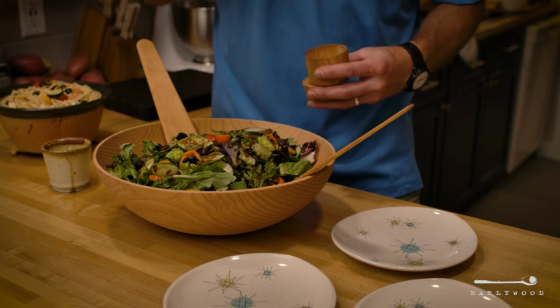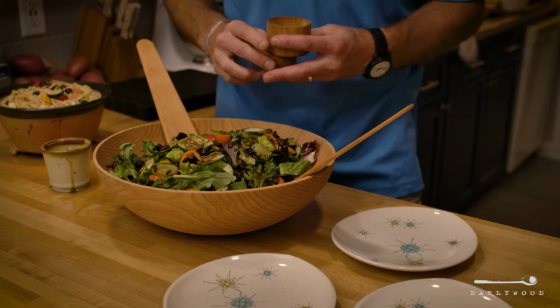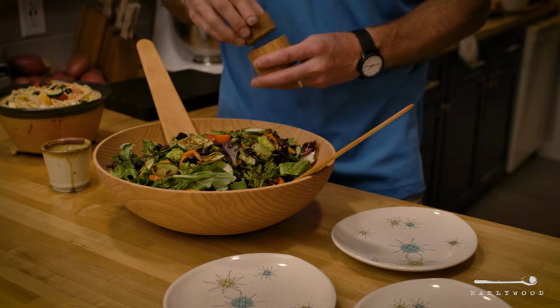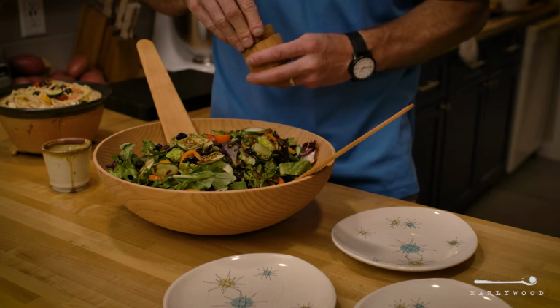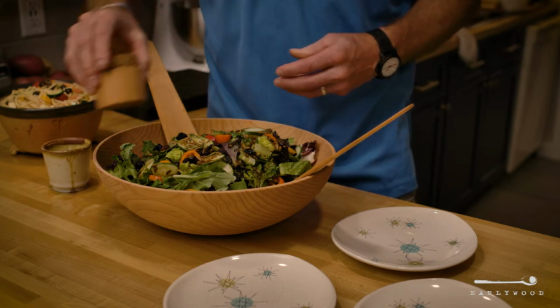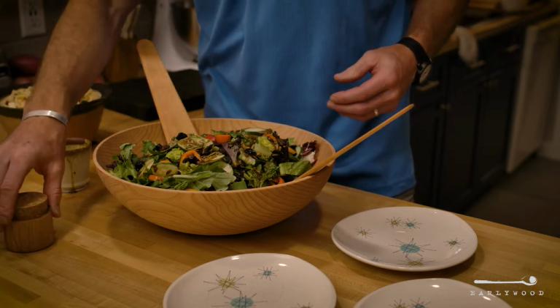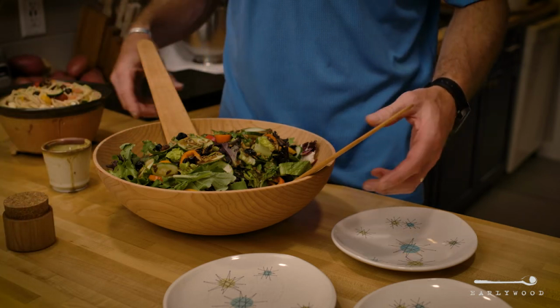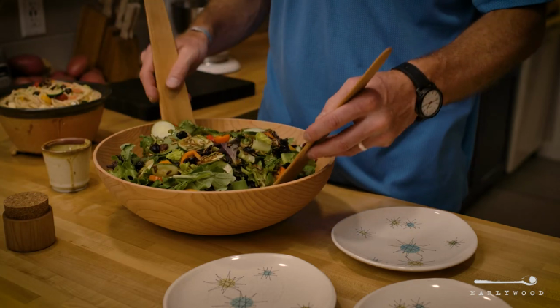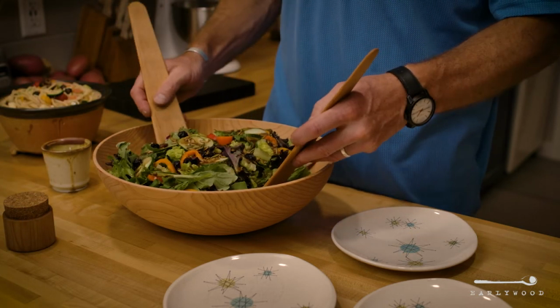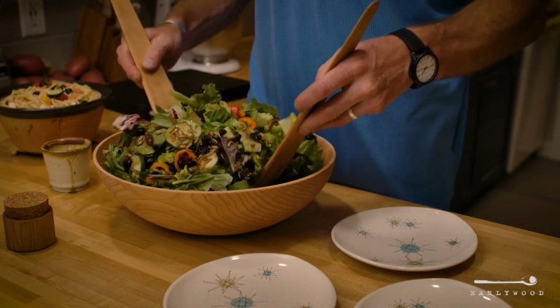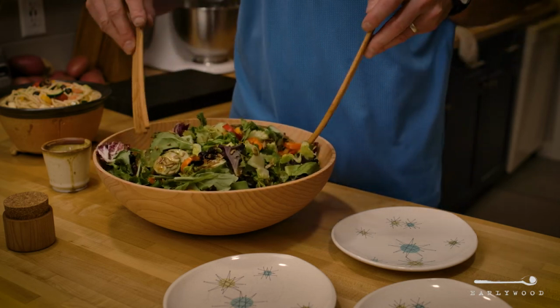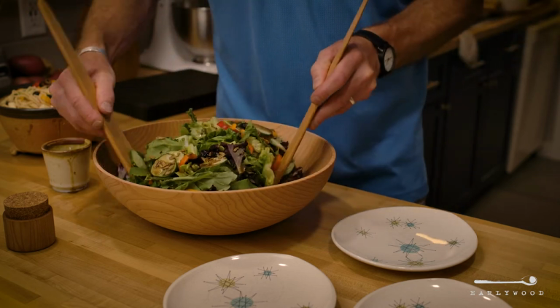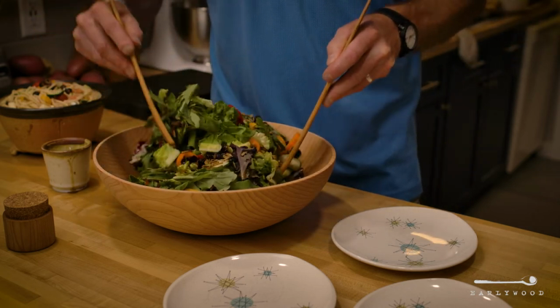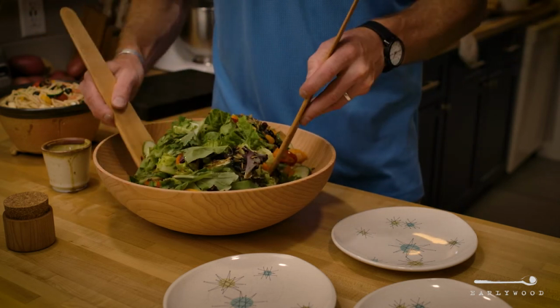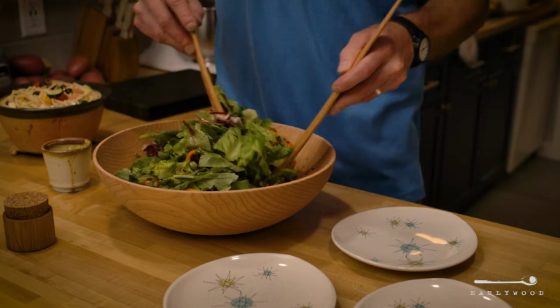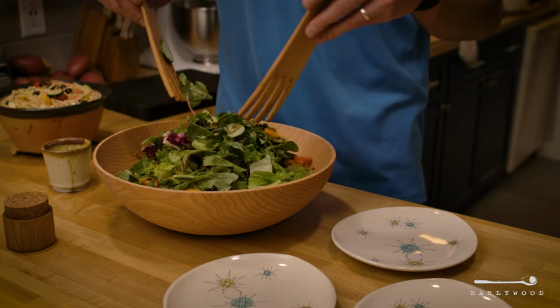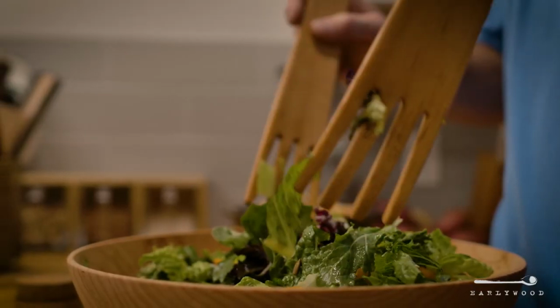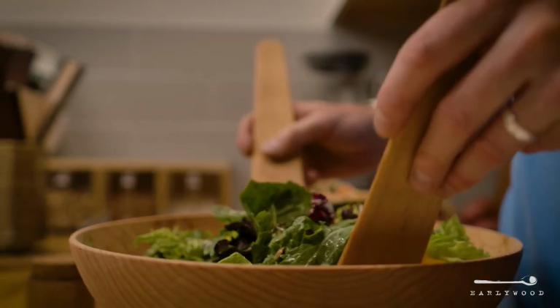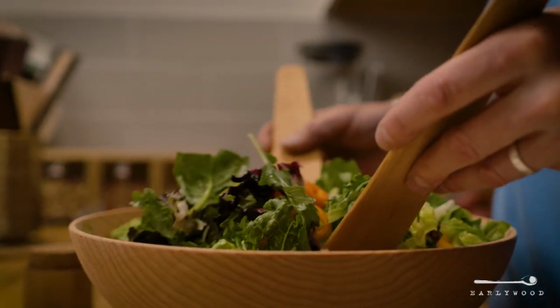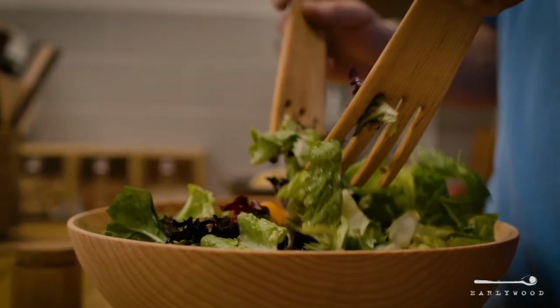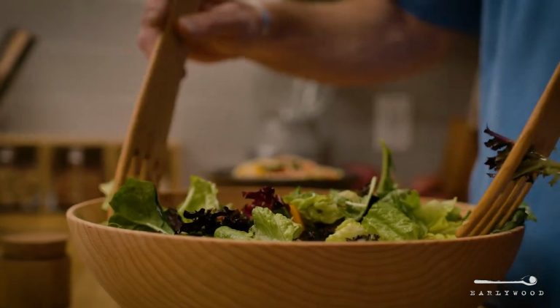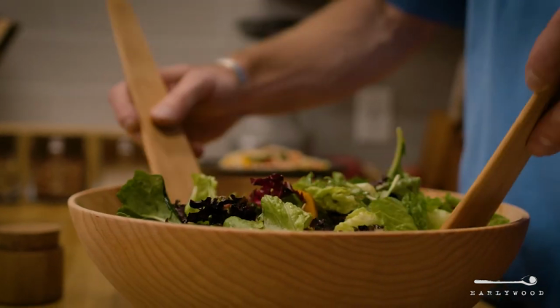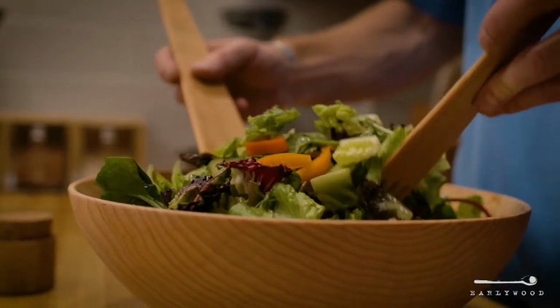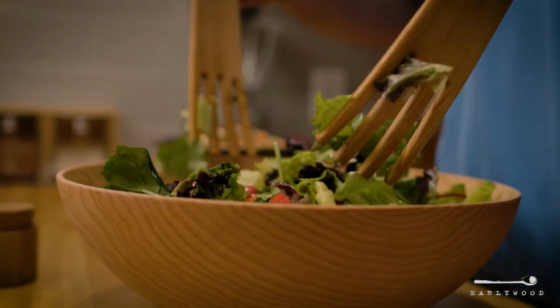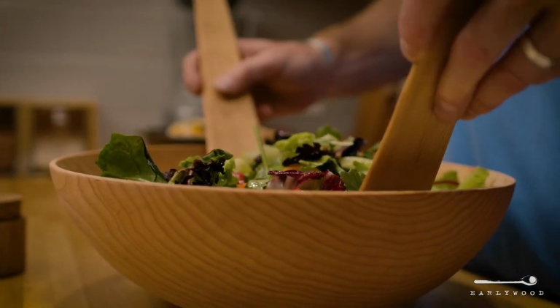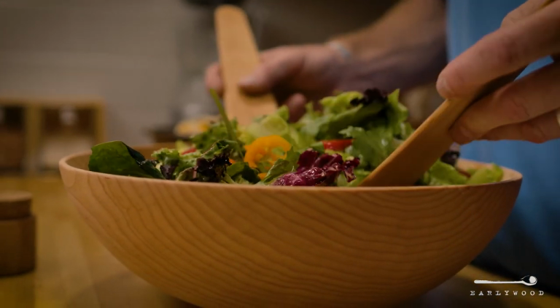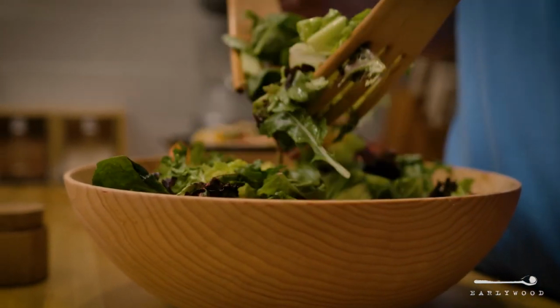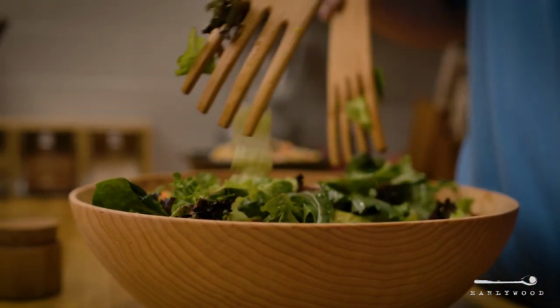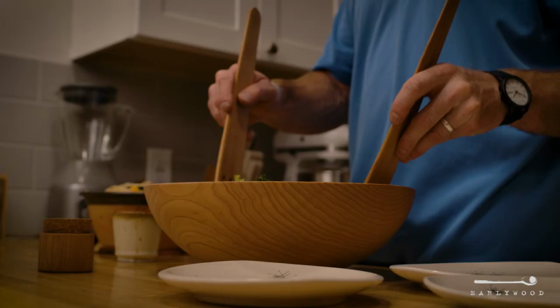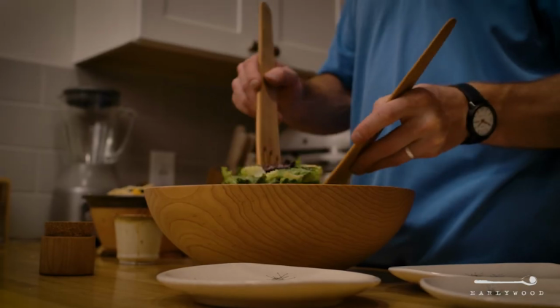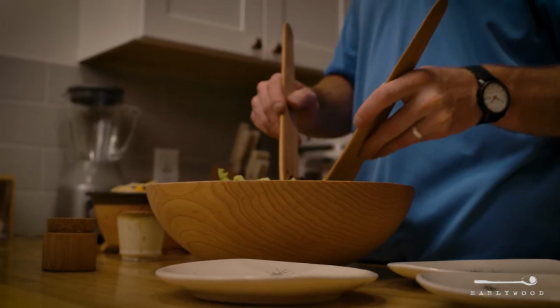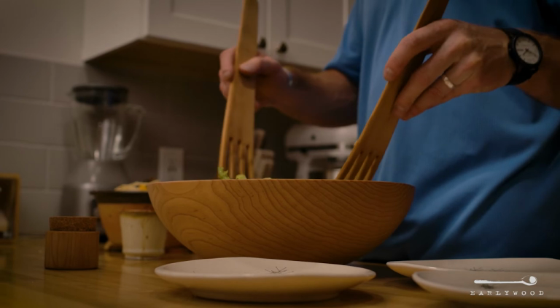So we made these longer. You grab them about in the middle here. You've got plenty of length to keep your hands out of the salad, but they're not so long that they're gonna flip out of your salad bowl. You can just shove them in under your salad and they'll stay tucked in there for anytime someone wants to serve up some healthy salads.